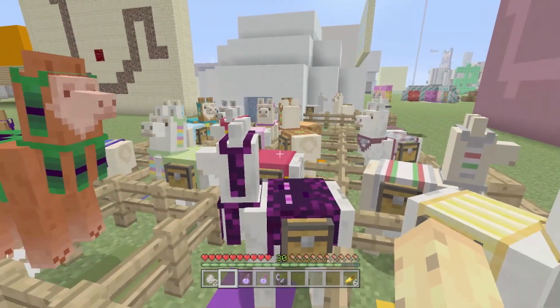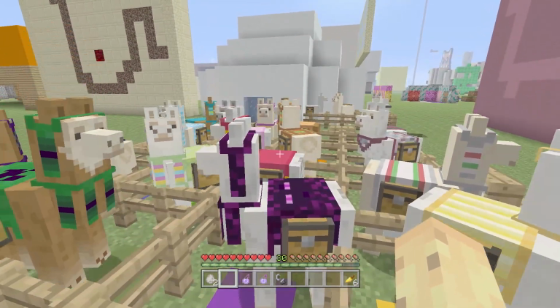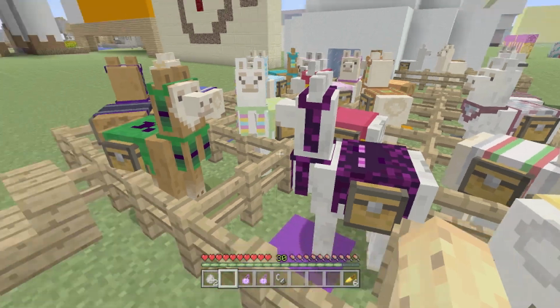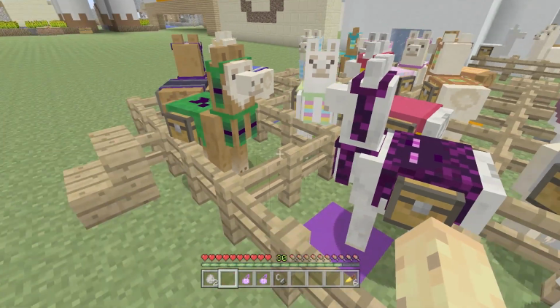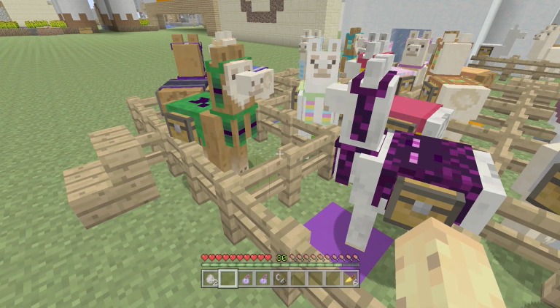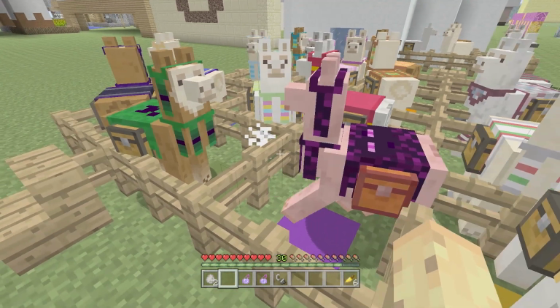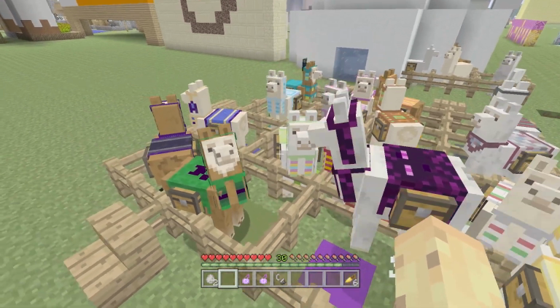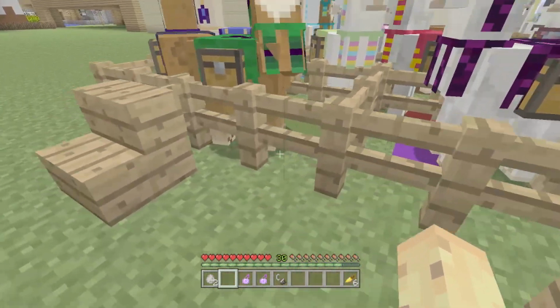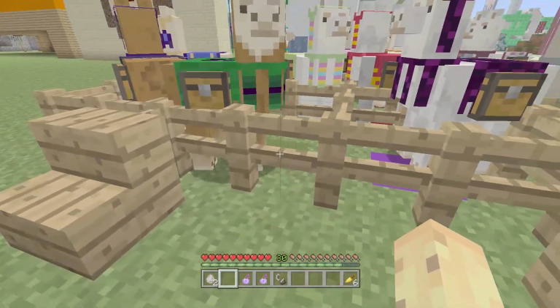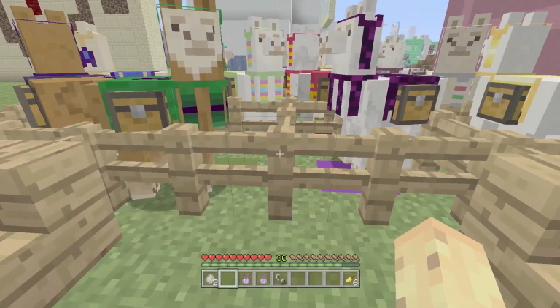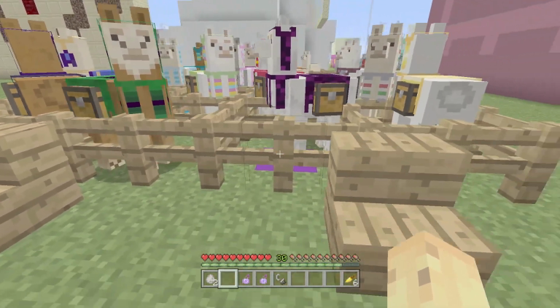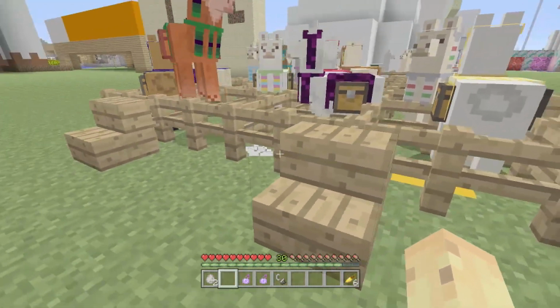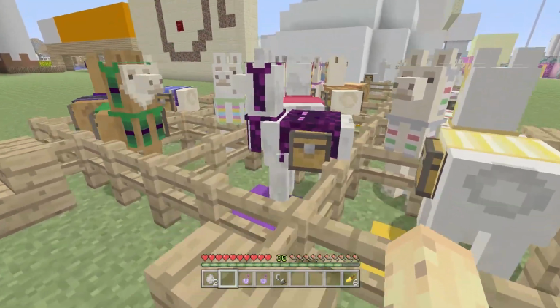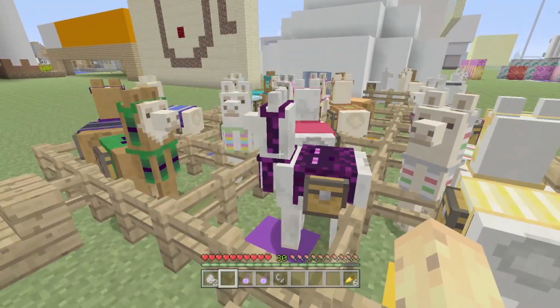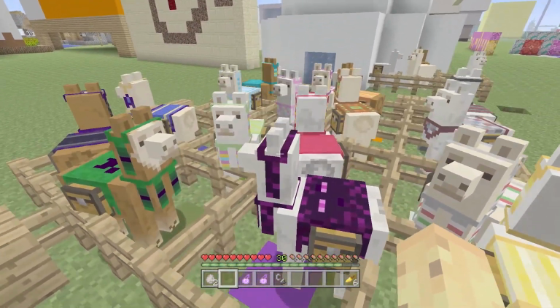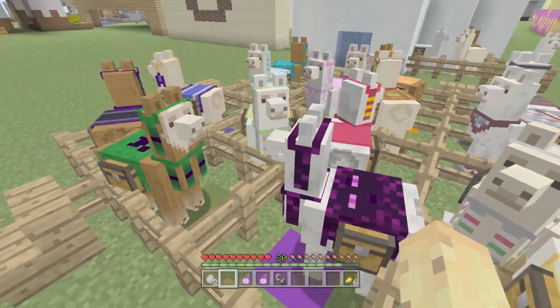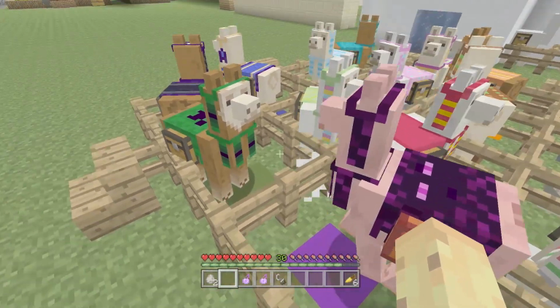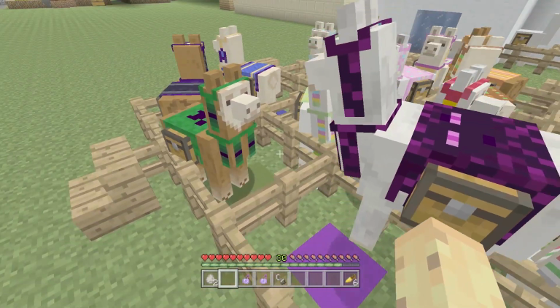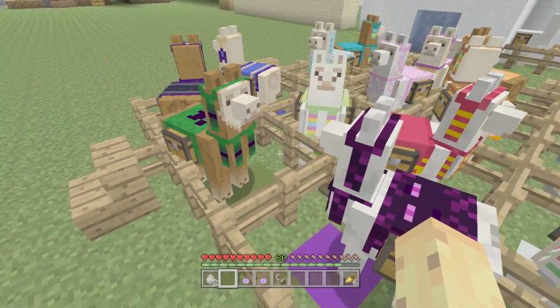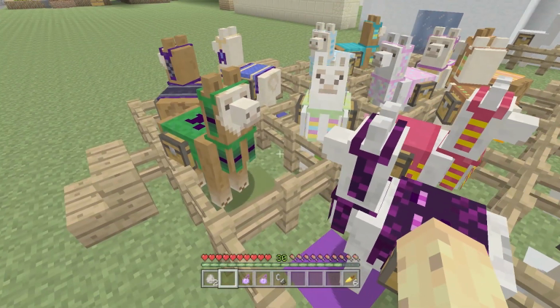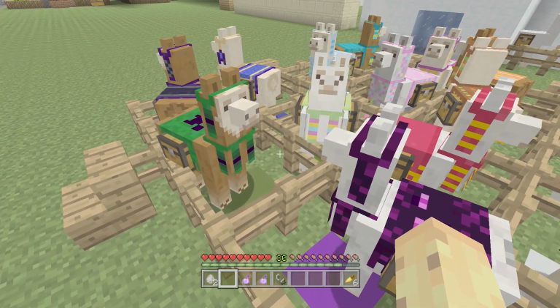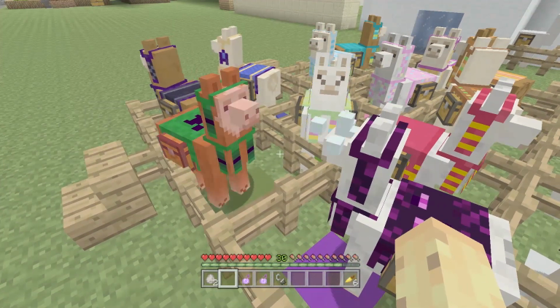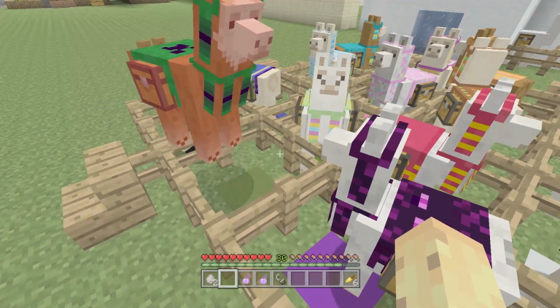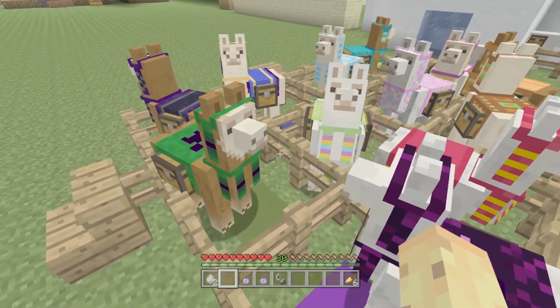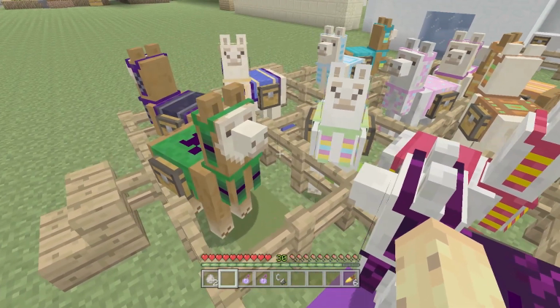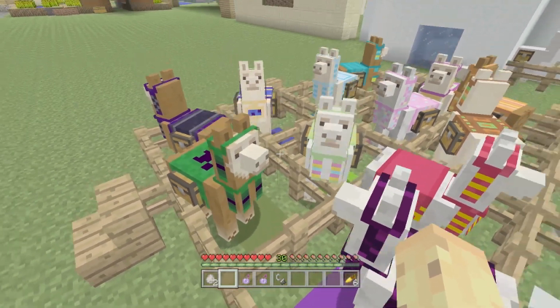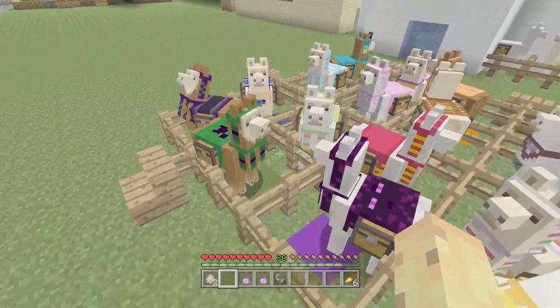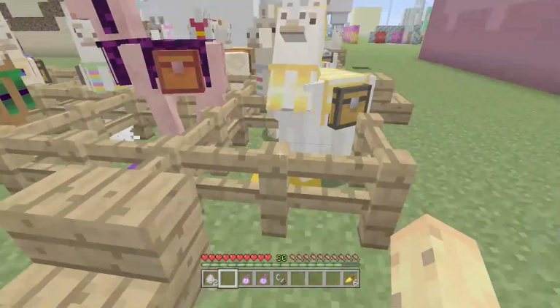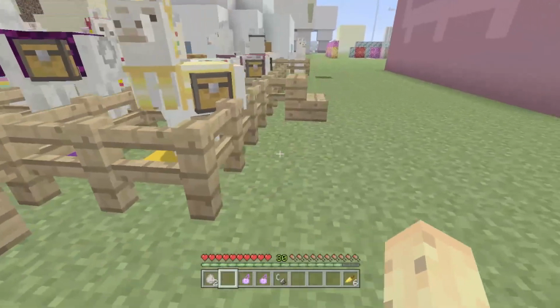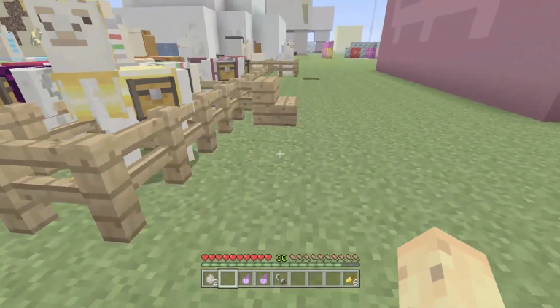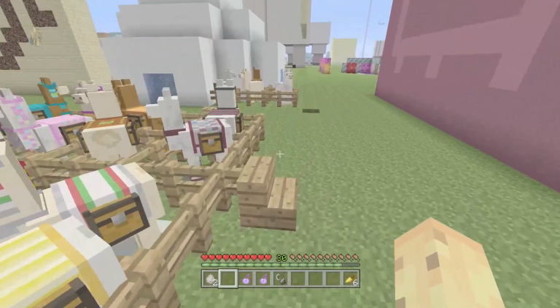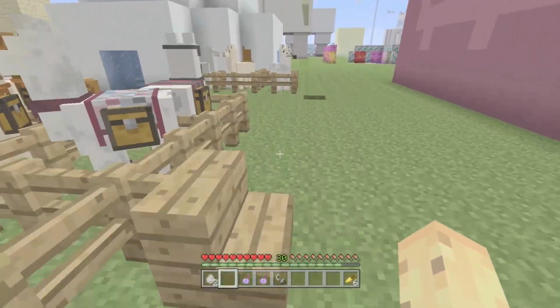Fun fact: llamas will kill each other. I don't want to see the enderman versus the creeper fight — actually, let's find out what happens when an enderman and a creeper fight. My assumption would be that the enderman wins, but we'll see in a second. But let's move on to the fourth fun fact, which is to do with invisibility.